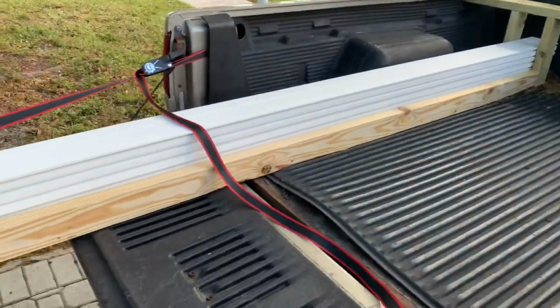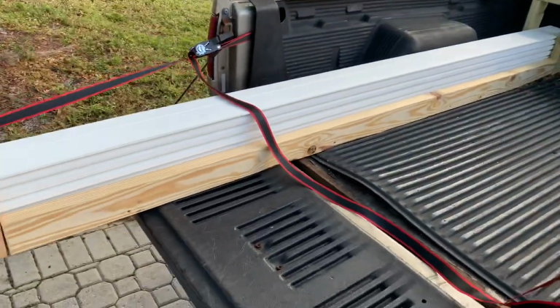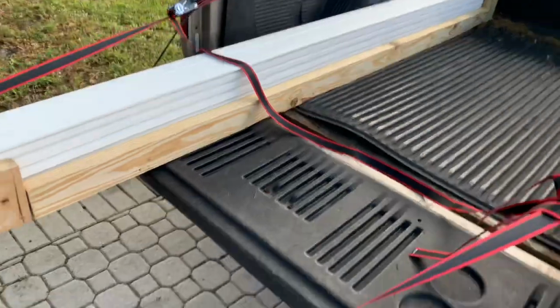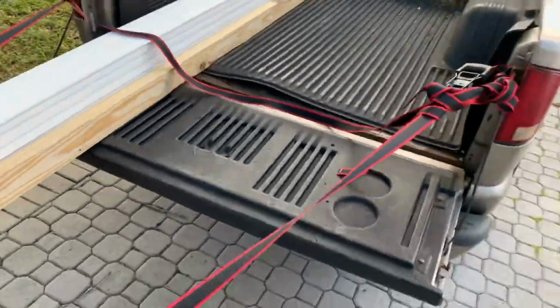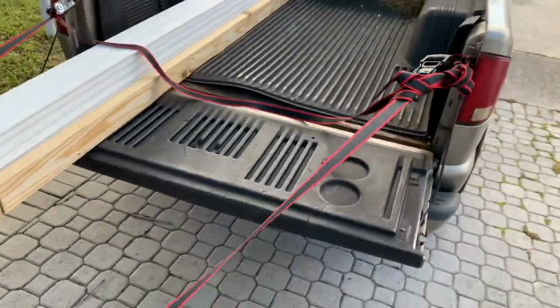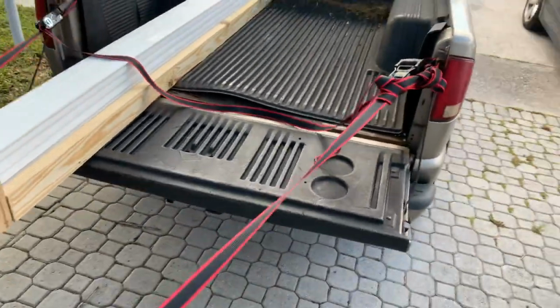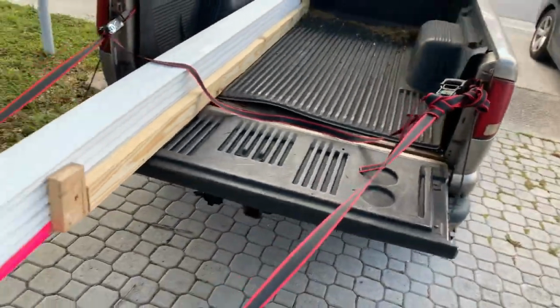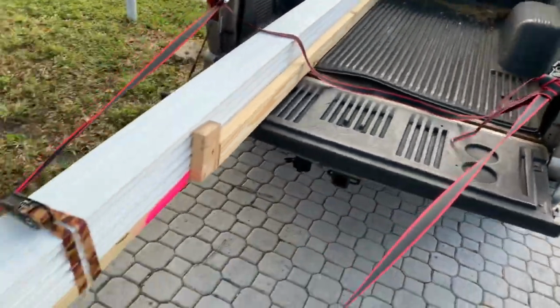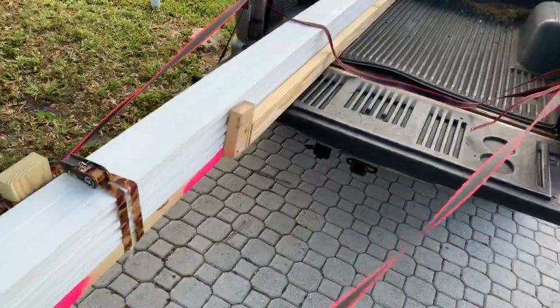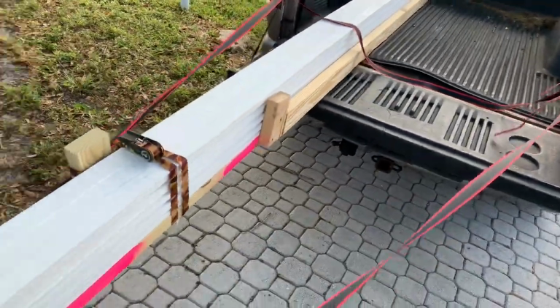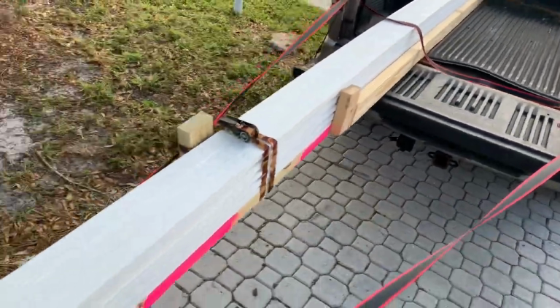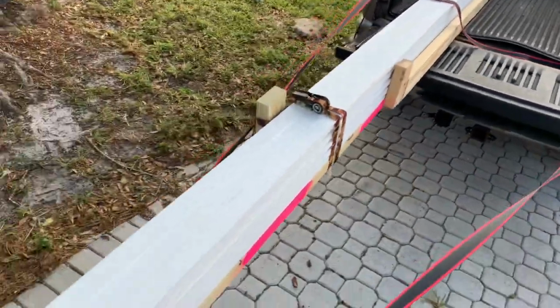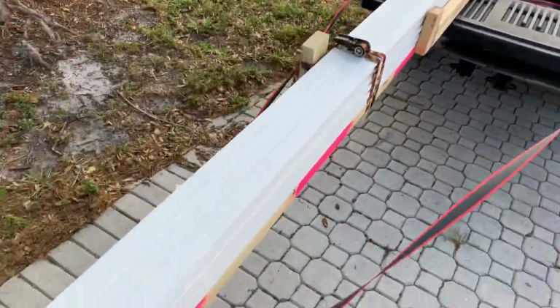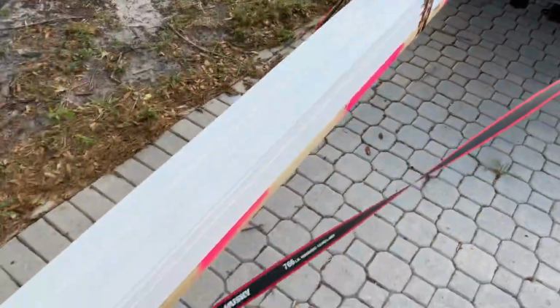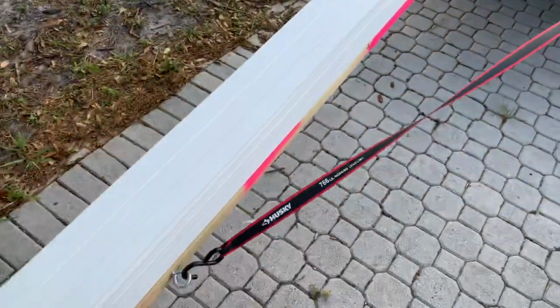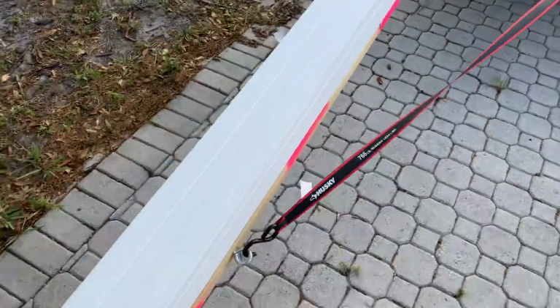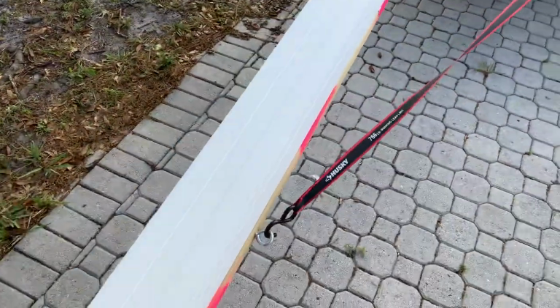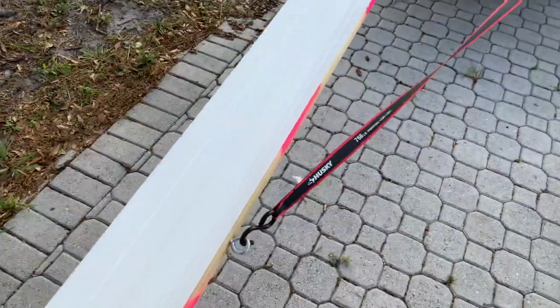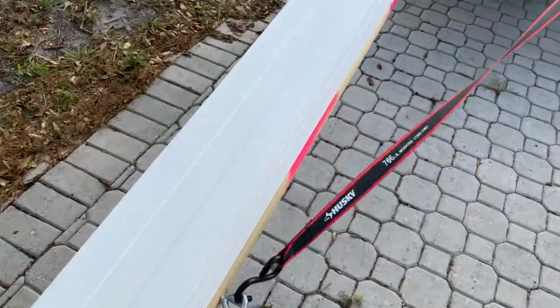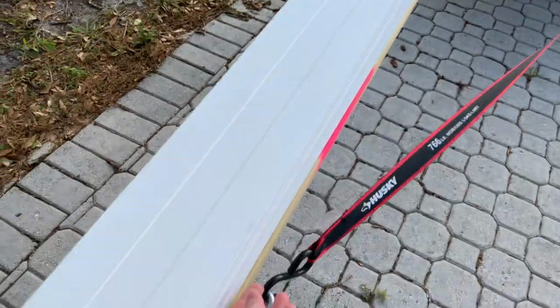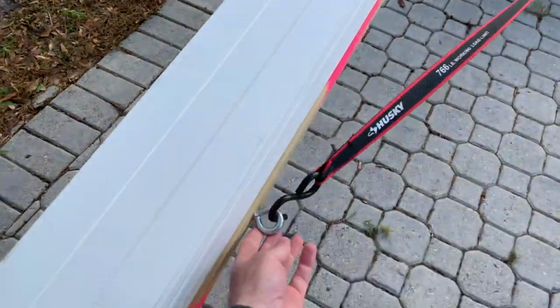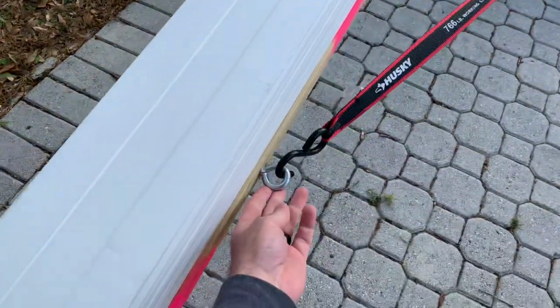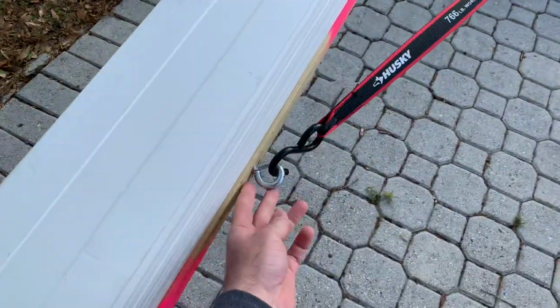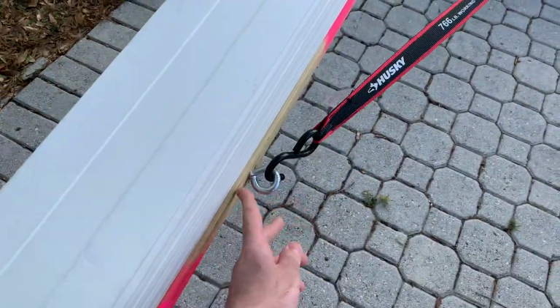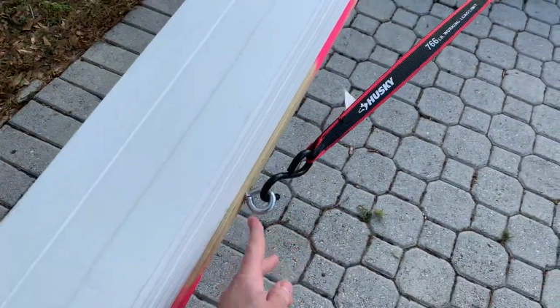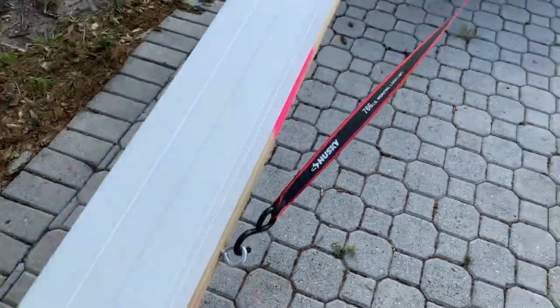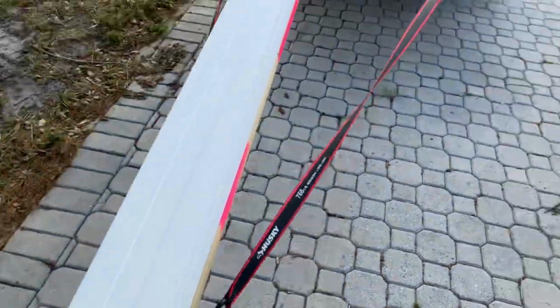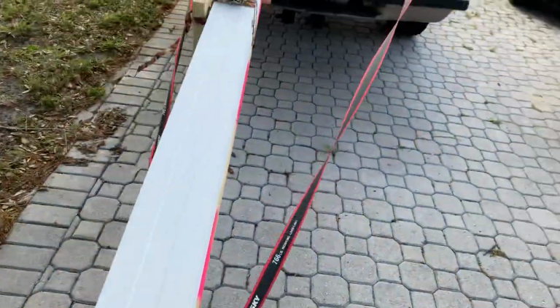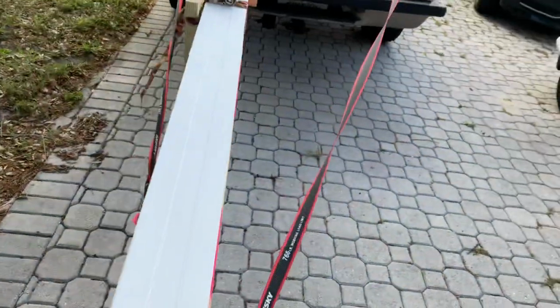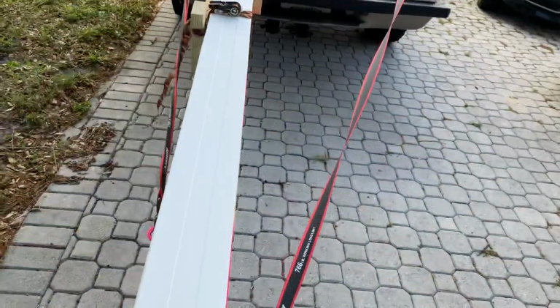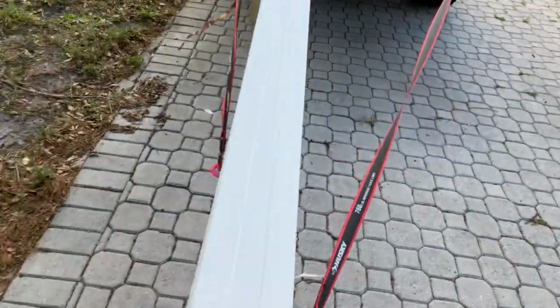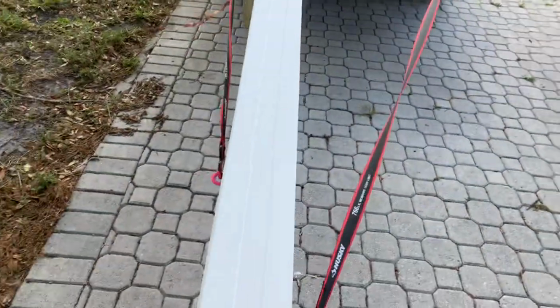I ran these two straps to these two little eyelets that I put in the 2x6 to make sure it doesn't pop out.